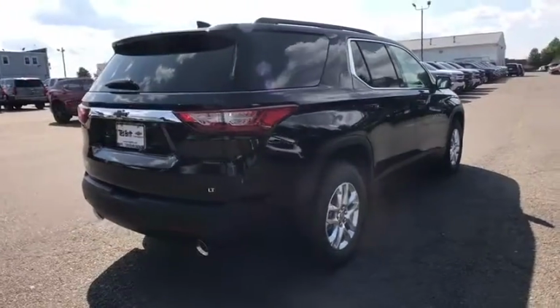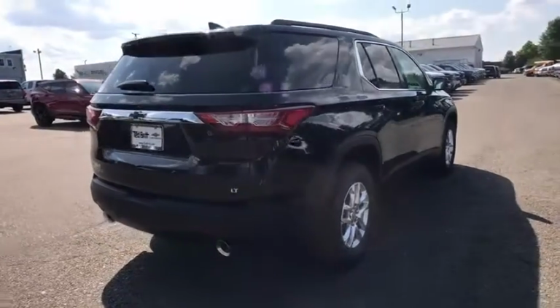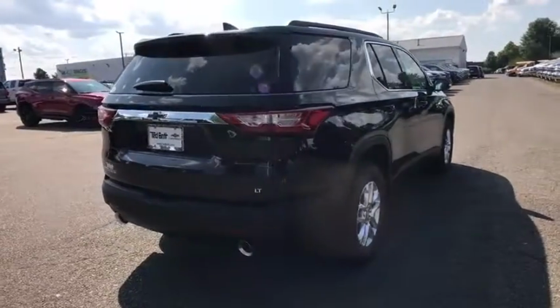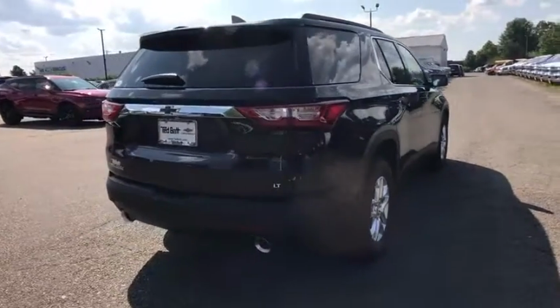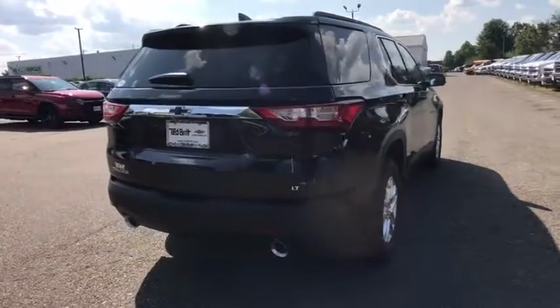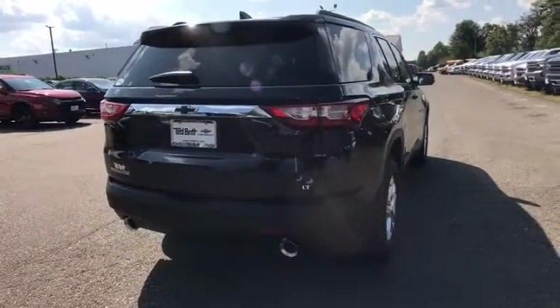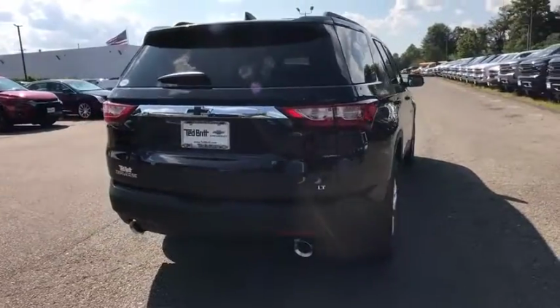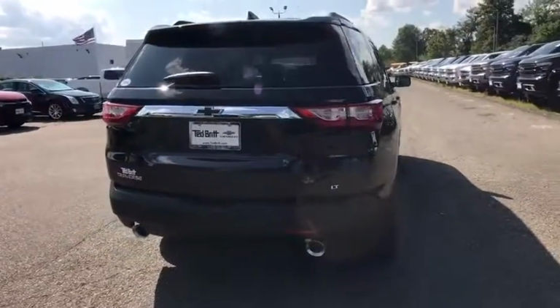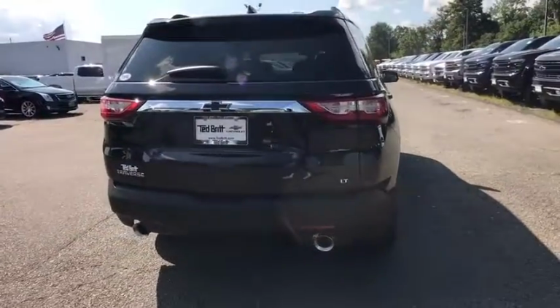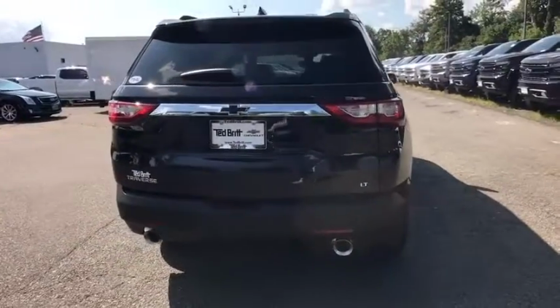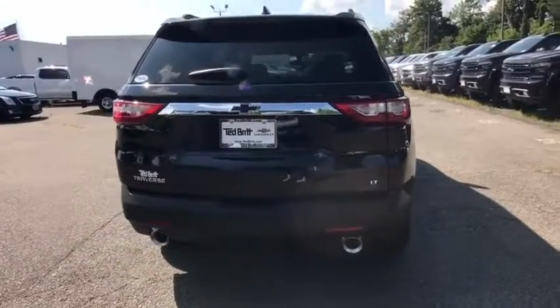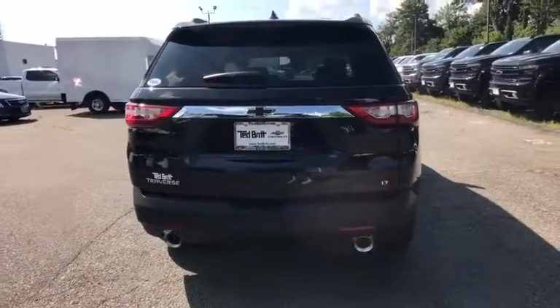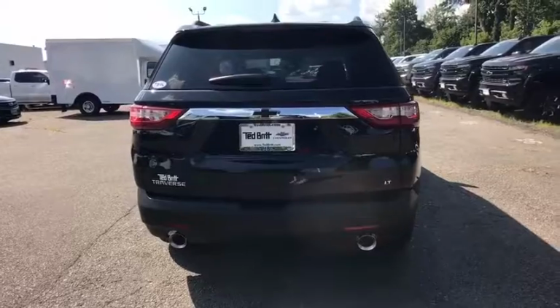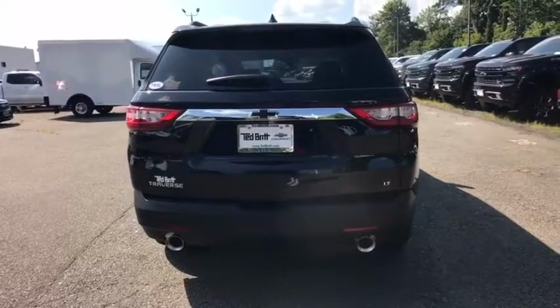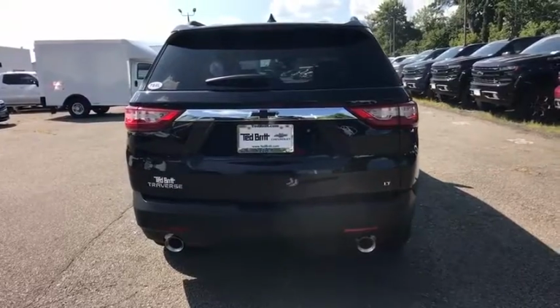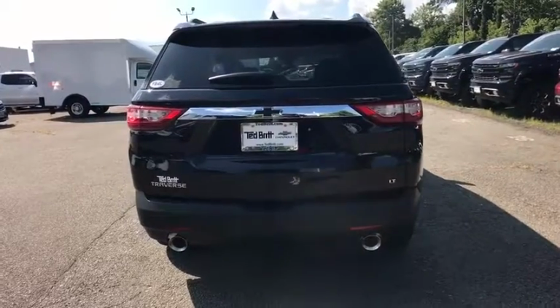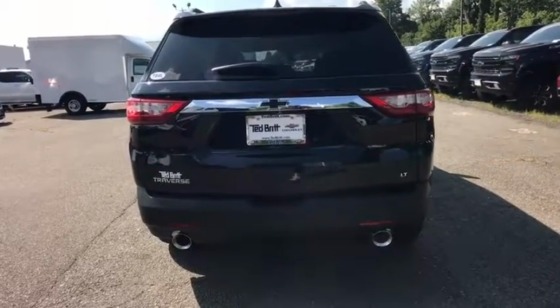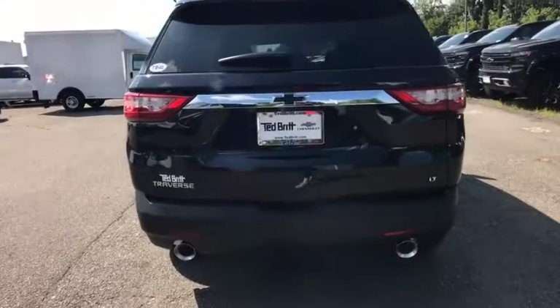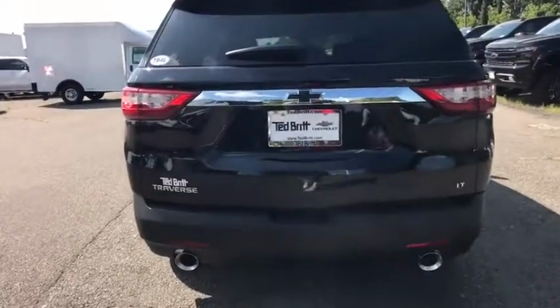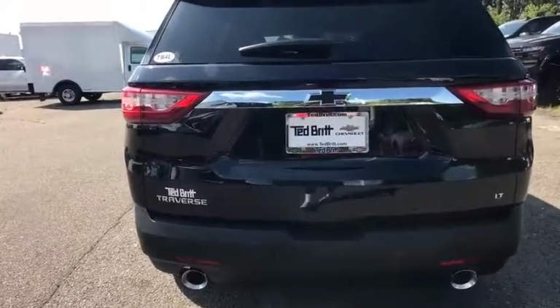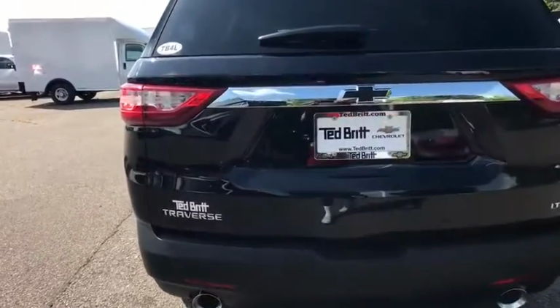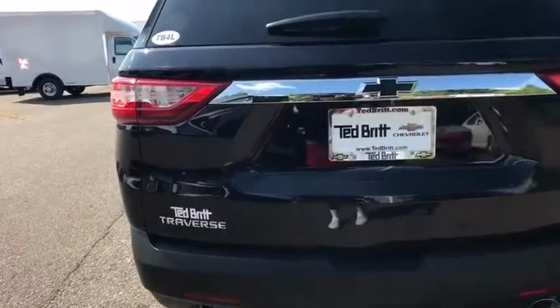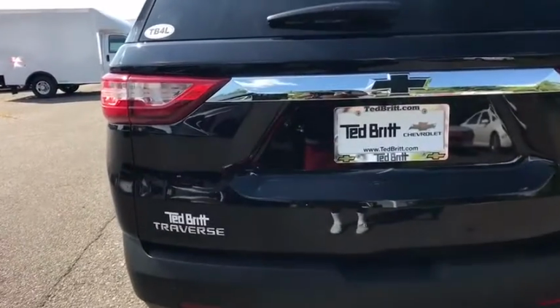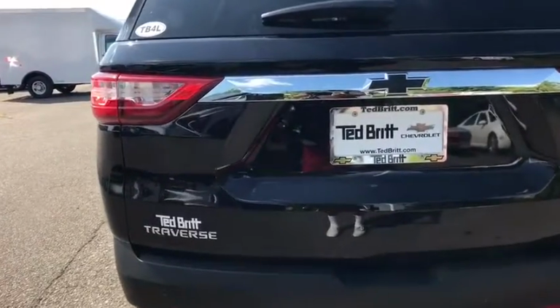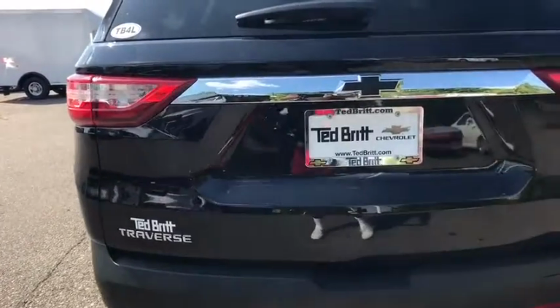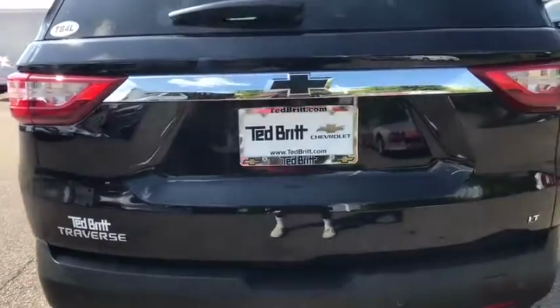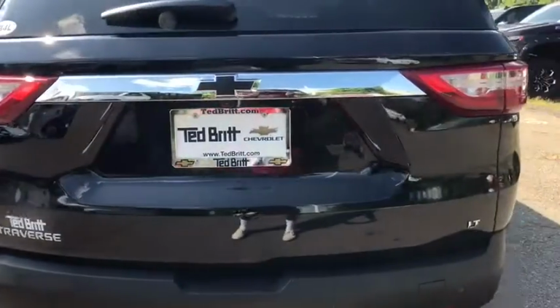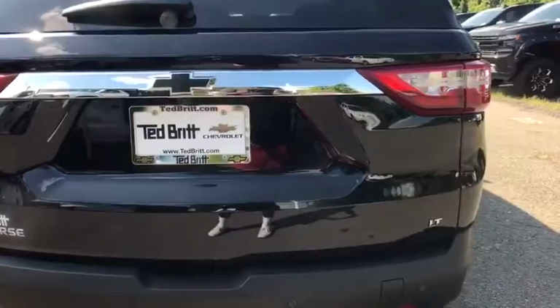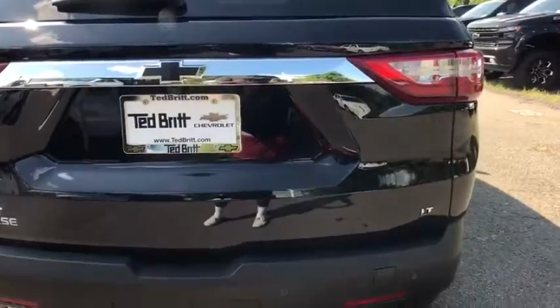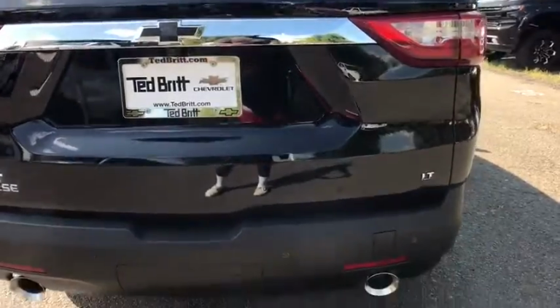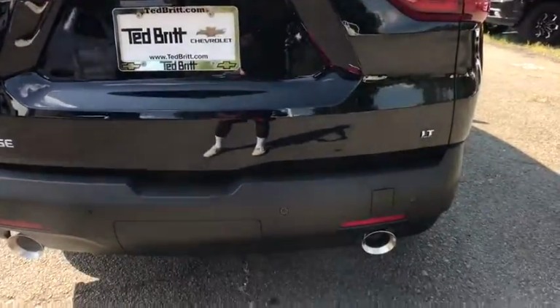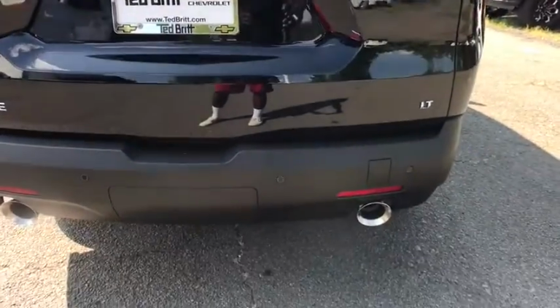Remote start, traction control, dual airbags, leather-wrapped steering wheel, power steering, alloy wheels, four-wheel disc brakes, universal garage door opener, security system.